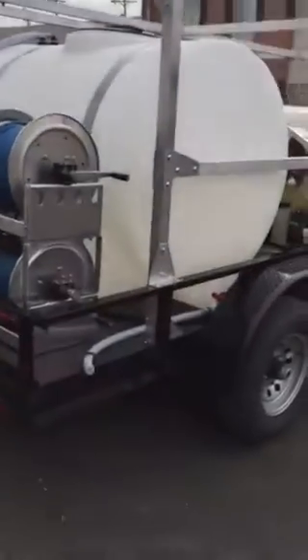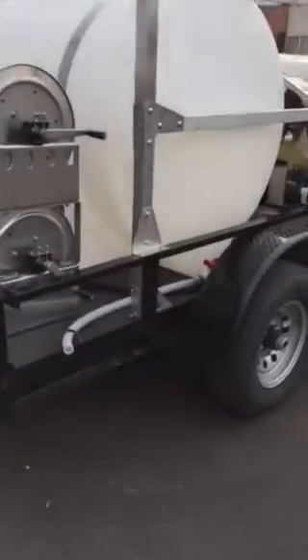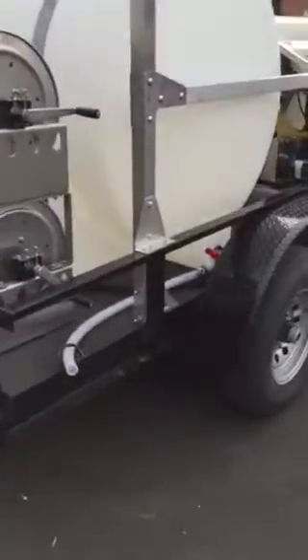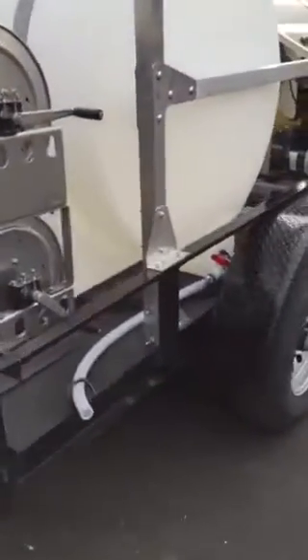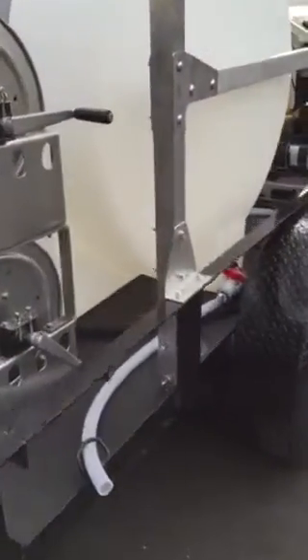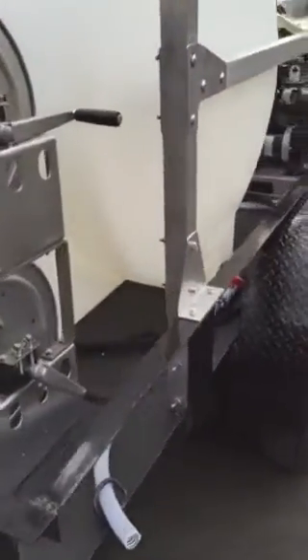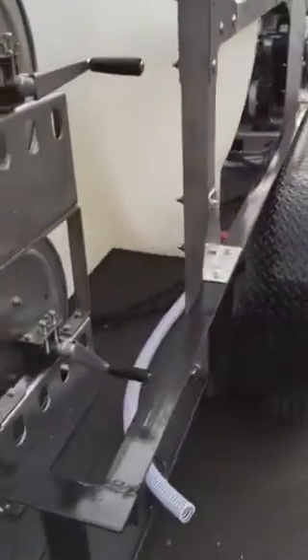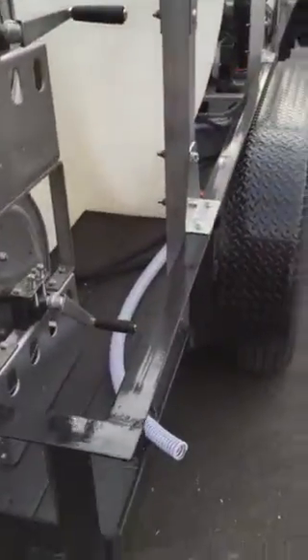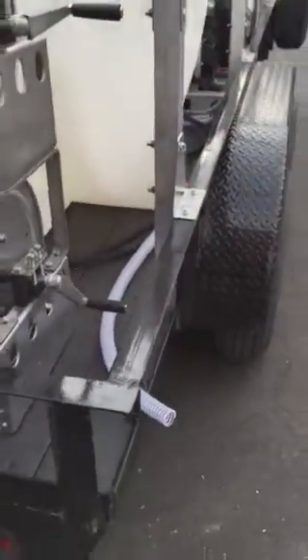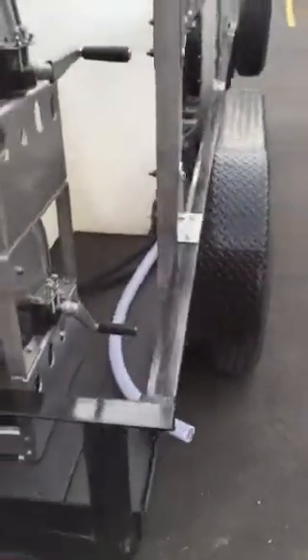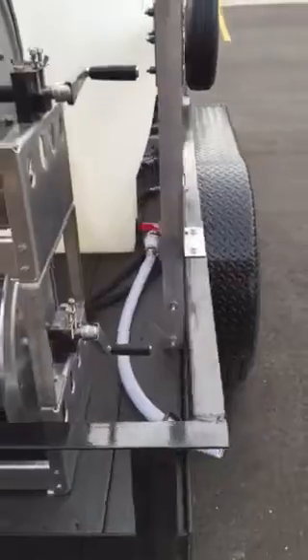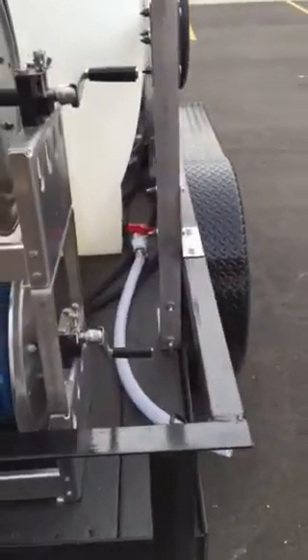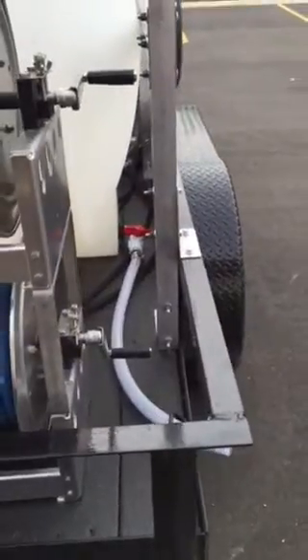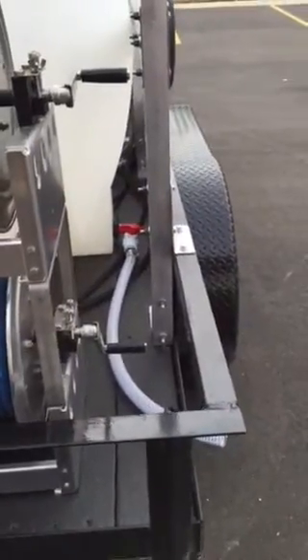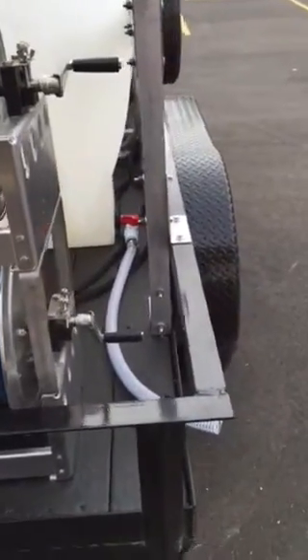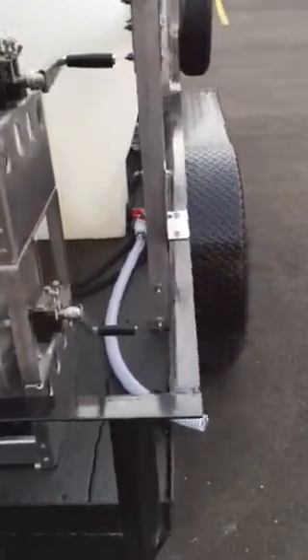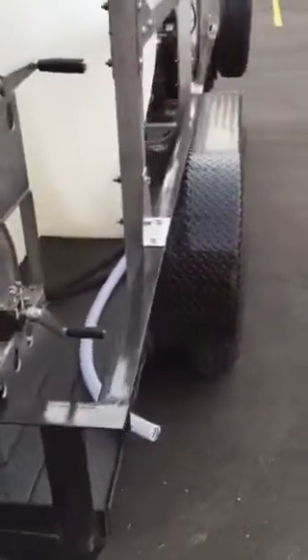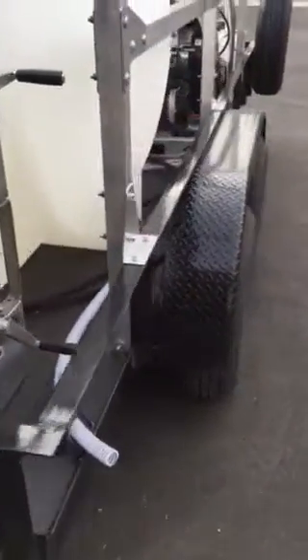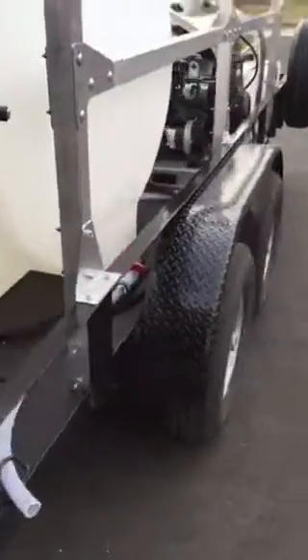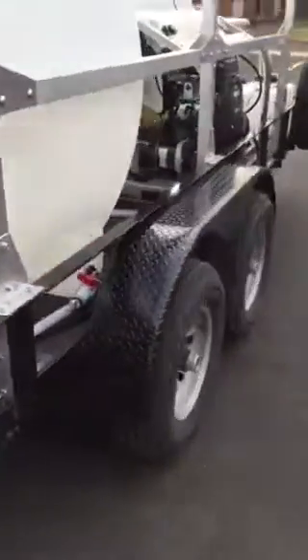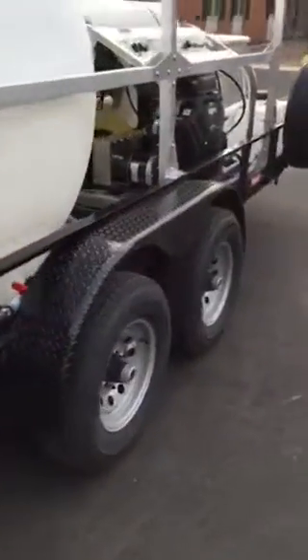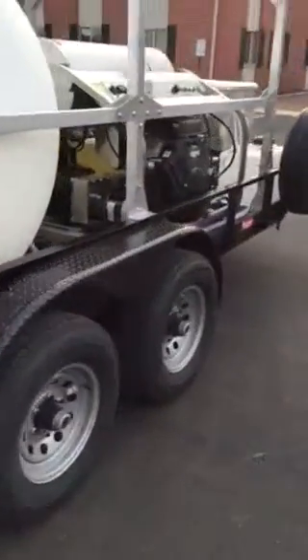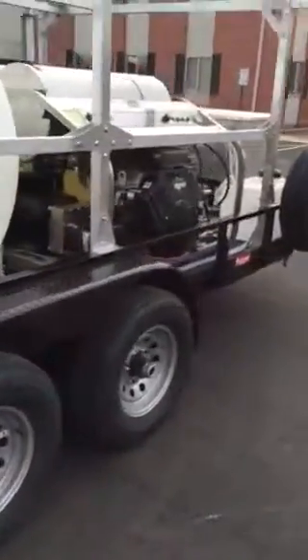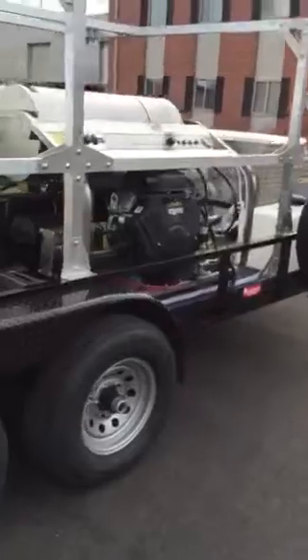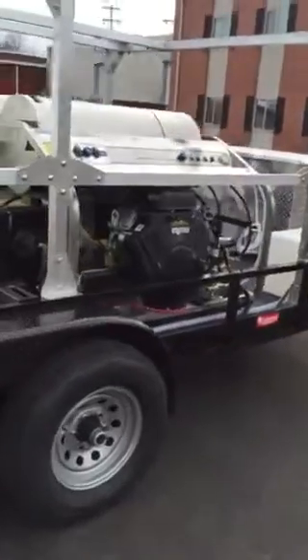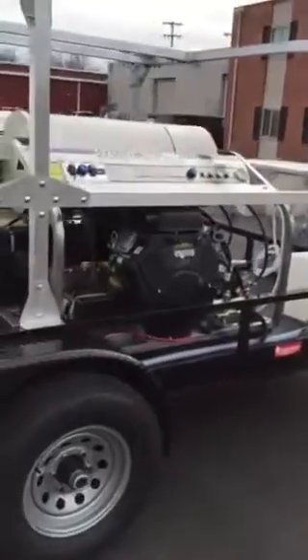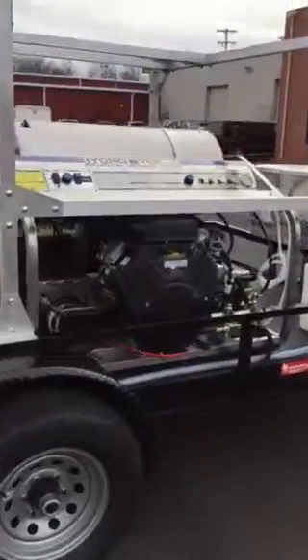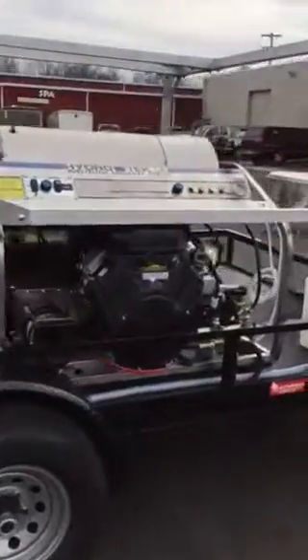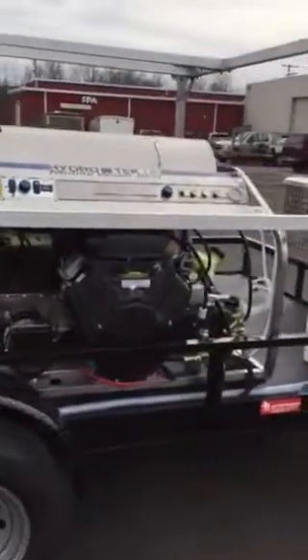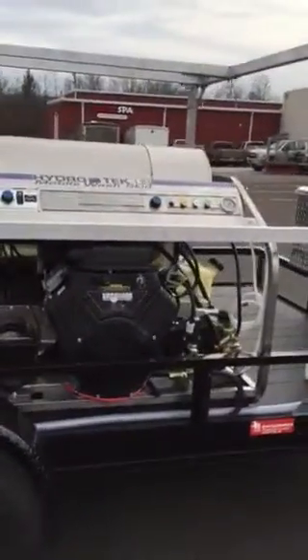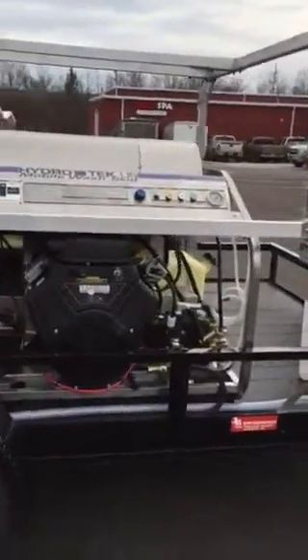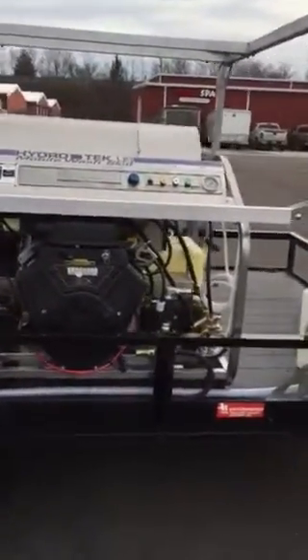Here we have a dump valve for the tank and a little hose that they can wash their hands or fill a bucket with if they want. We have two Hydratec SCU 3,000.